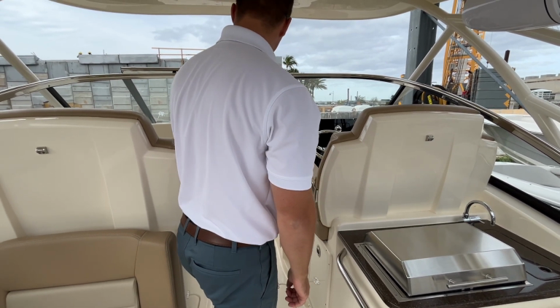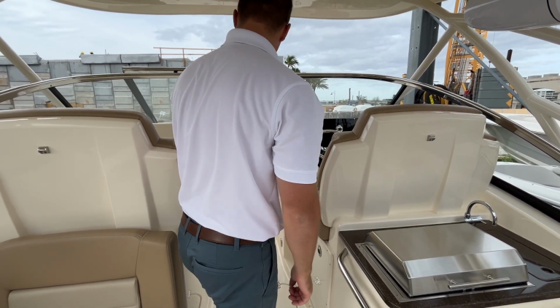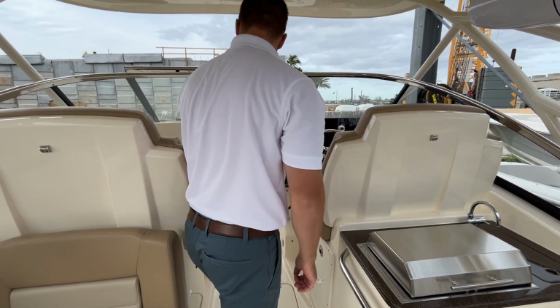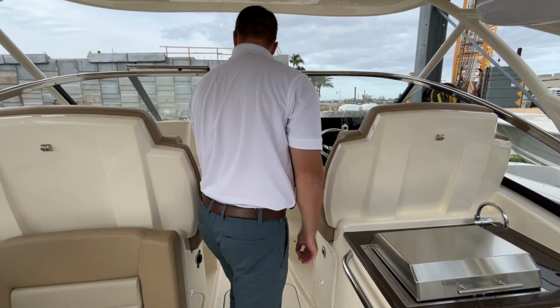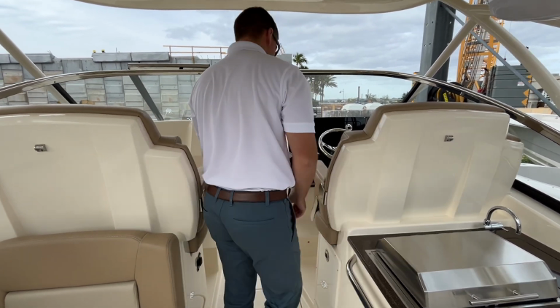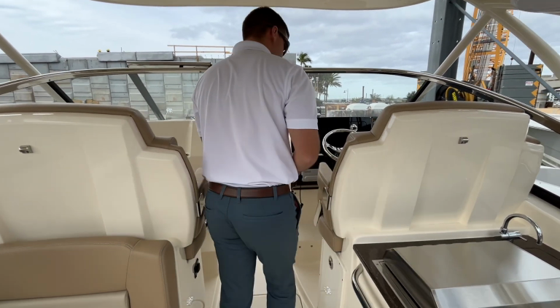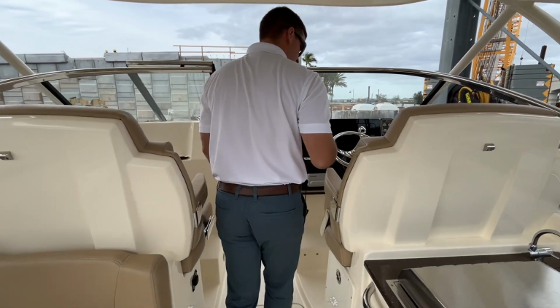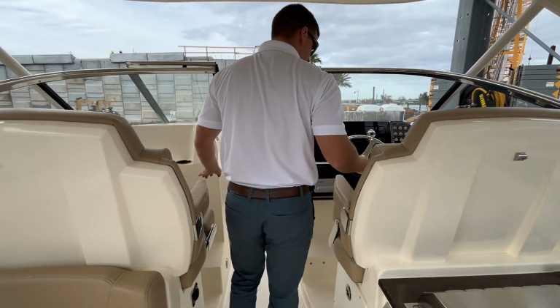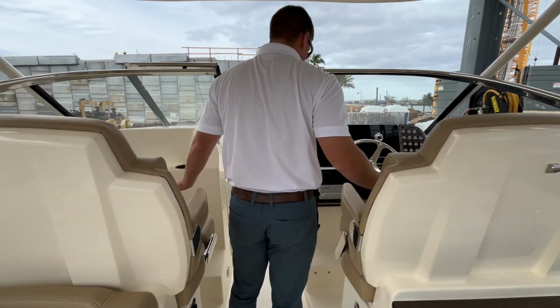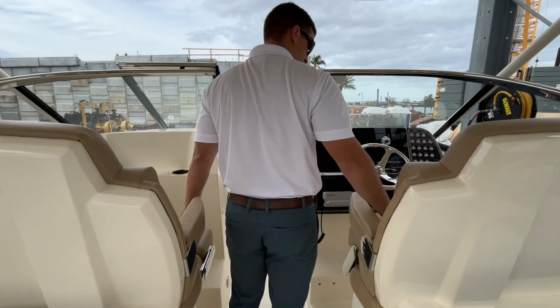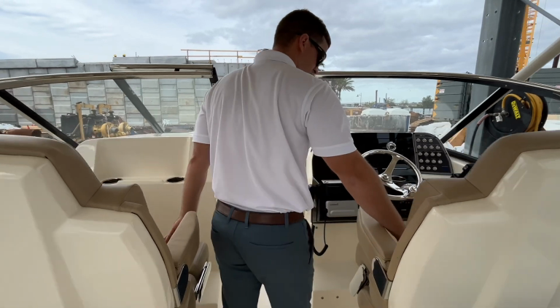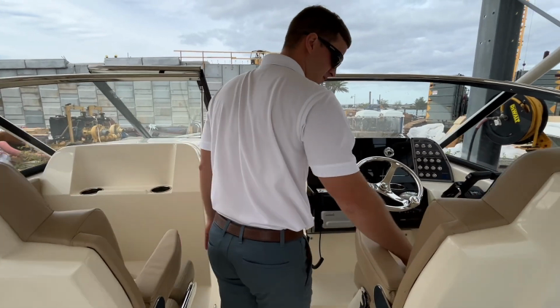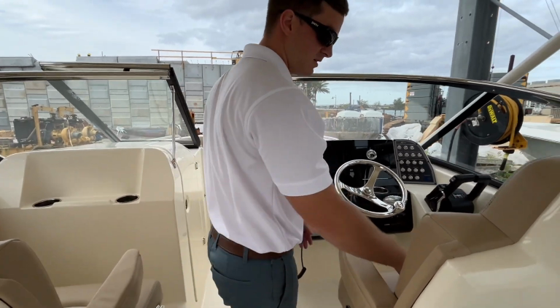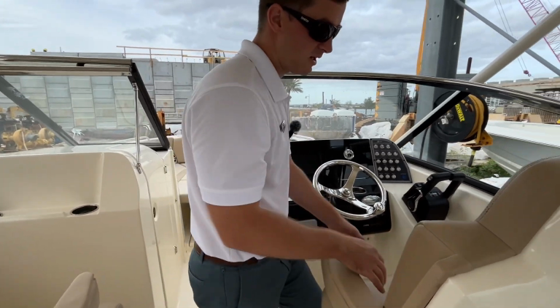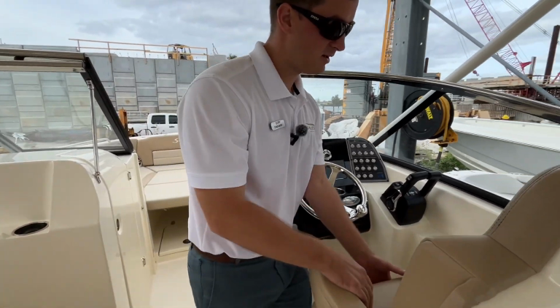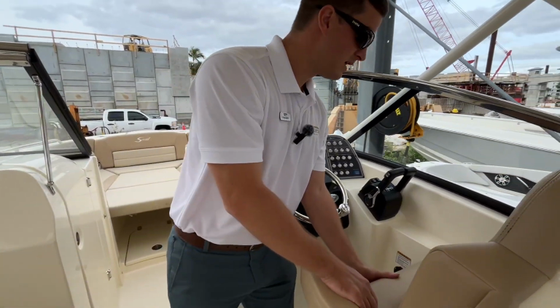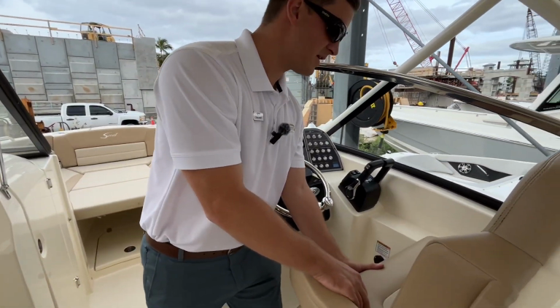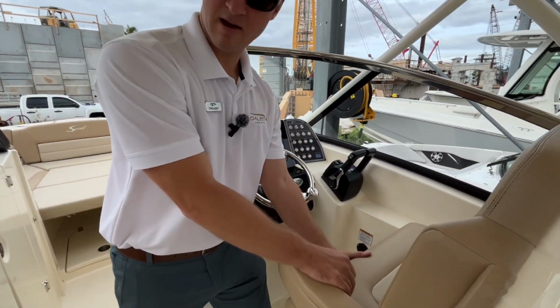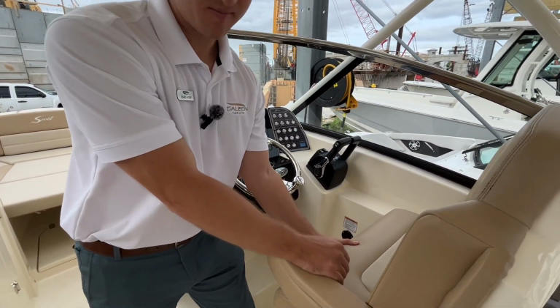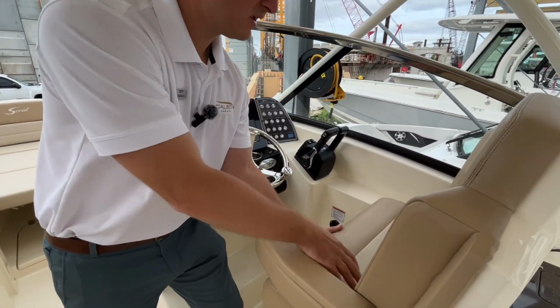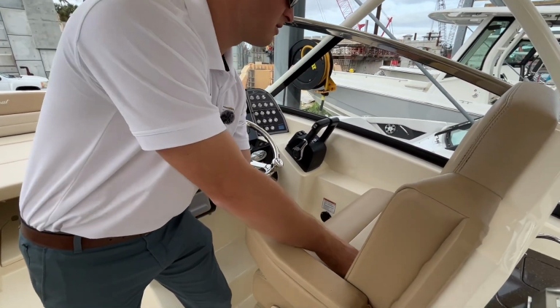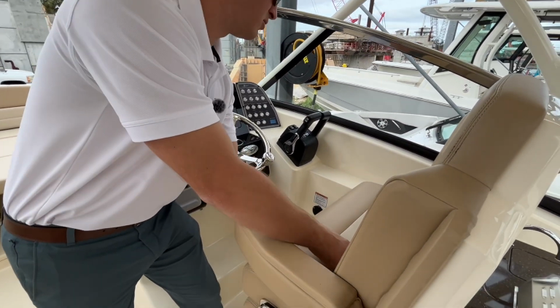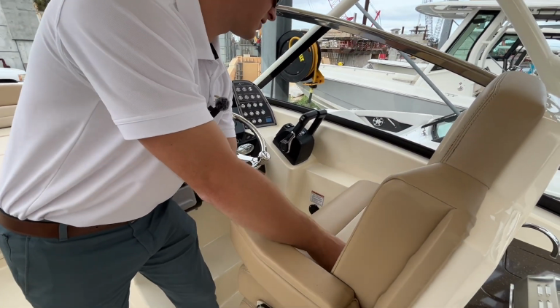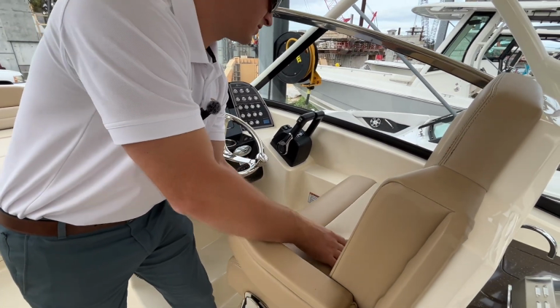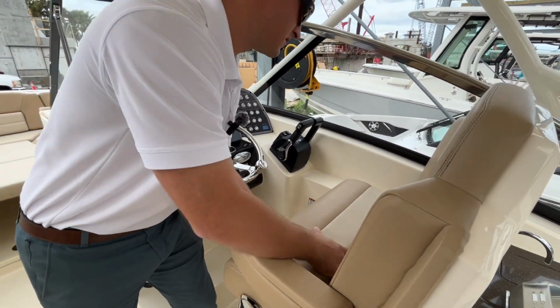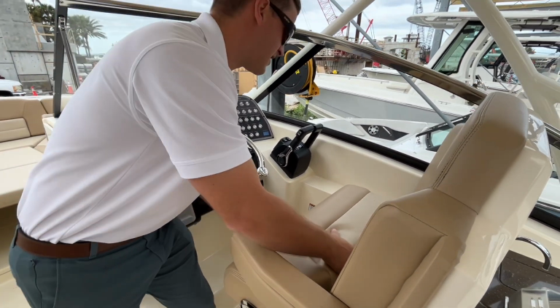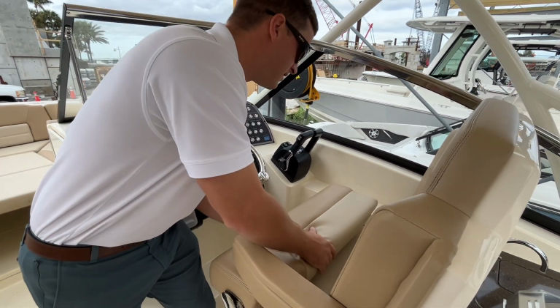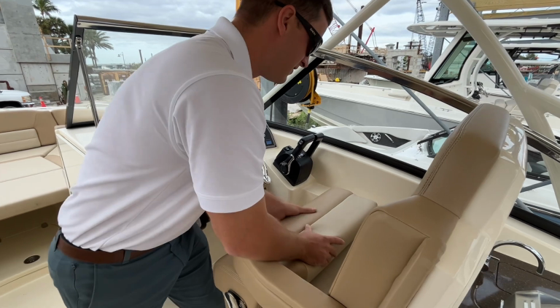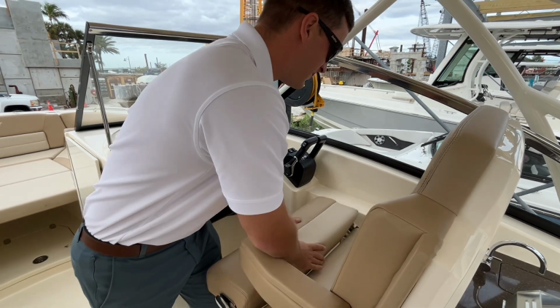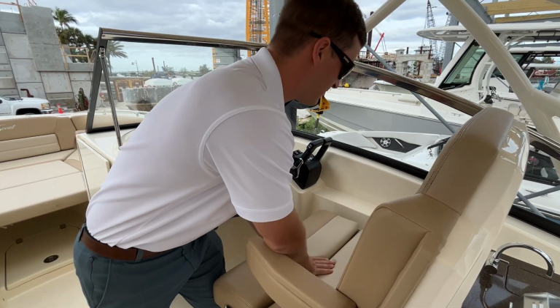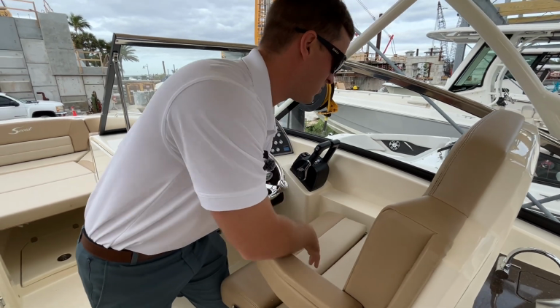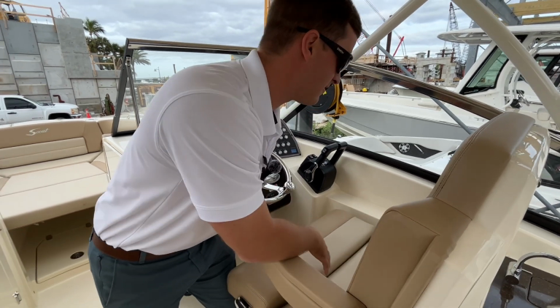There's more storage in the deck, a good place to stow the cushions. Both seats at the helm are bolstered so you can slide them up or down.